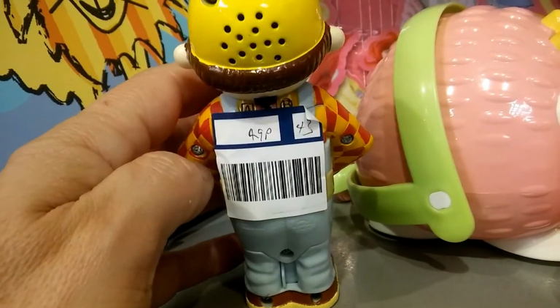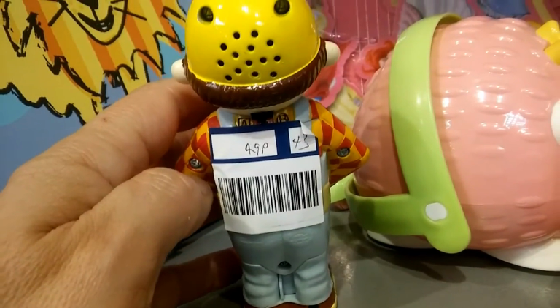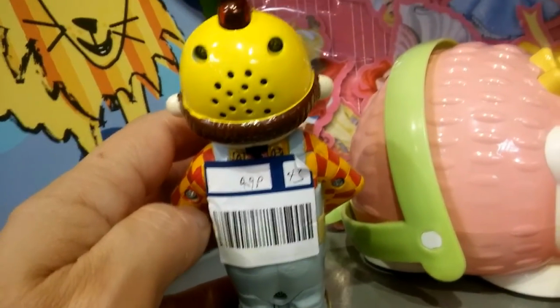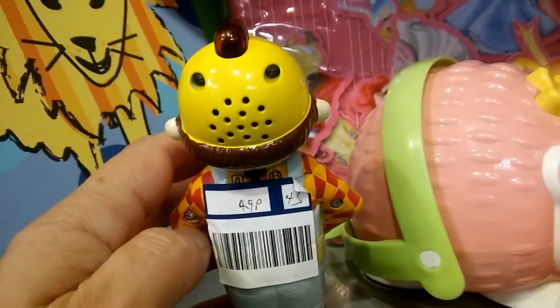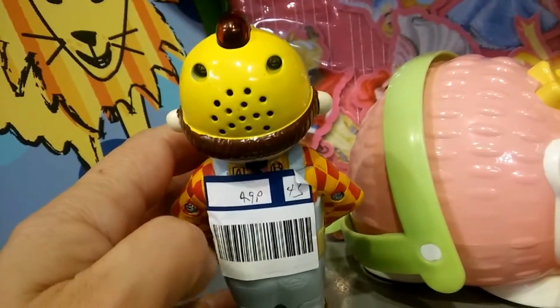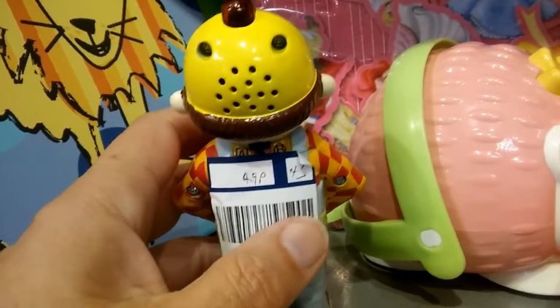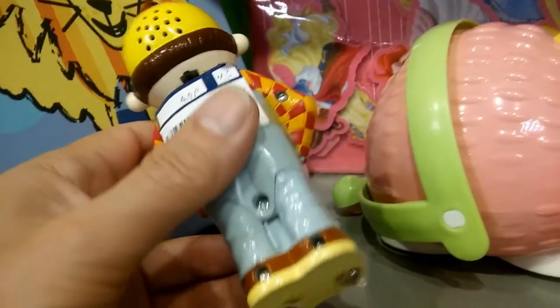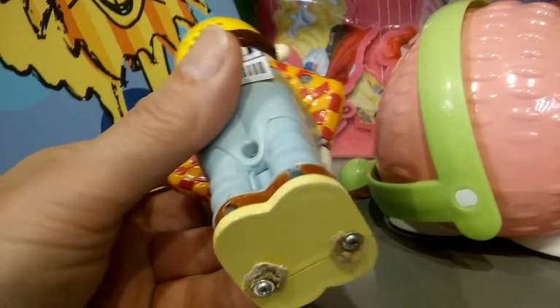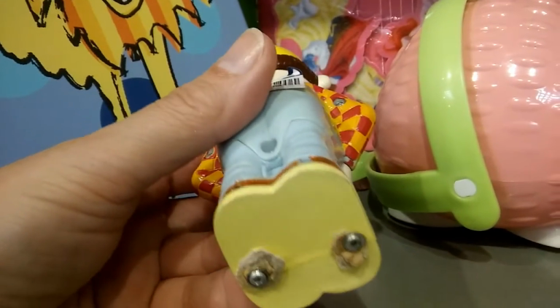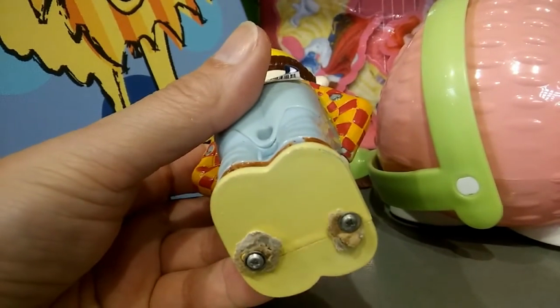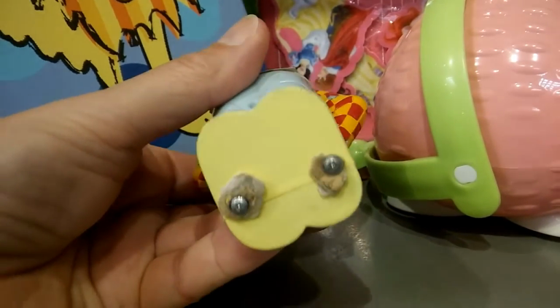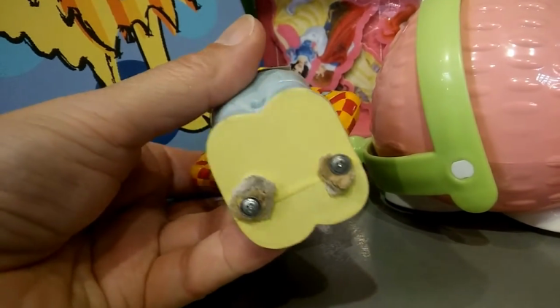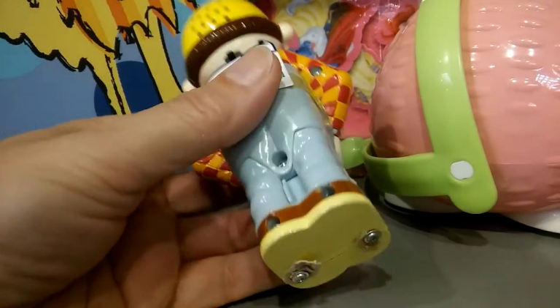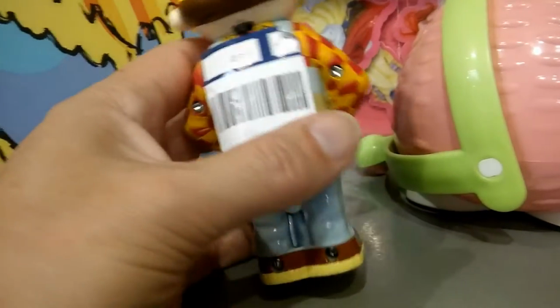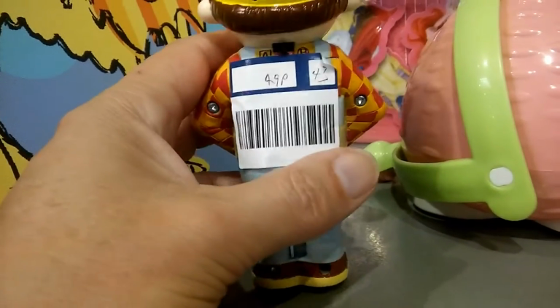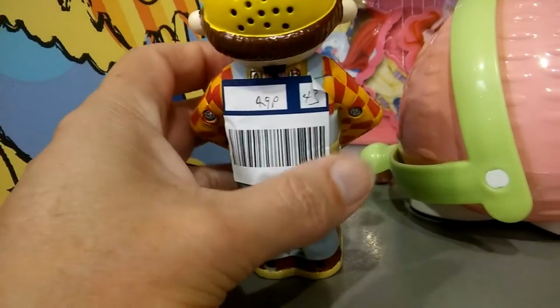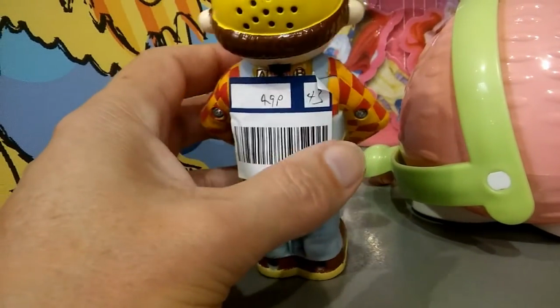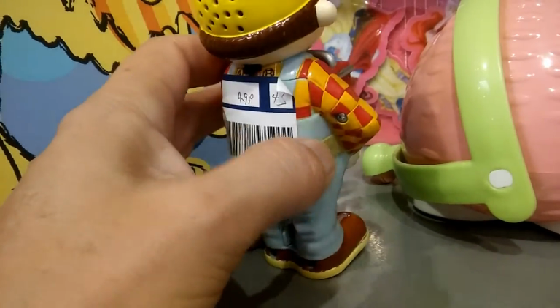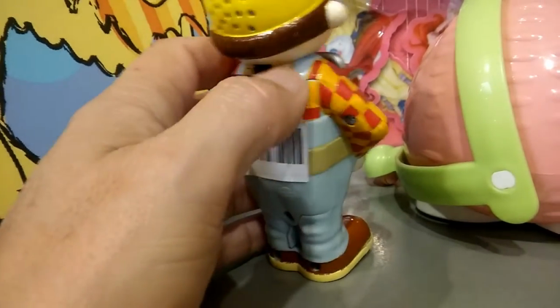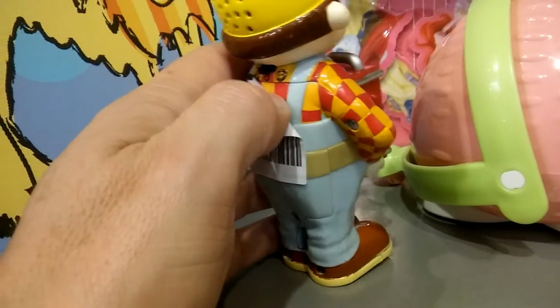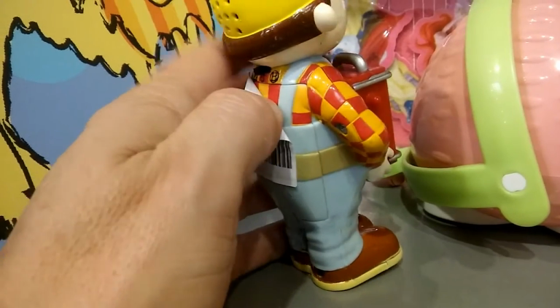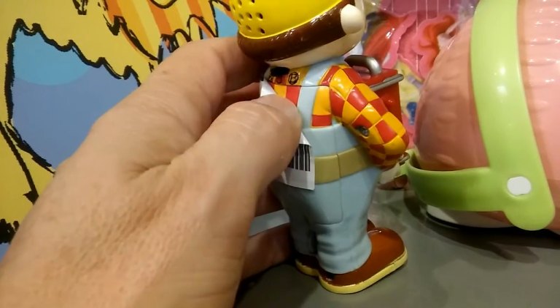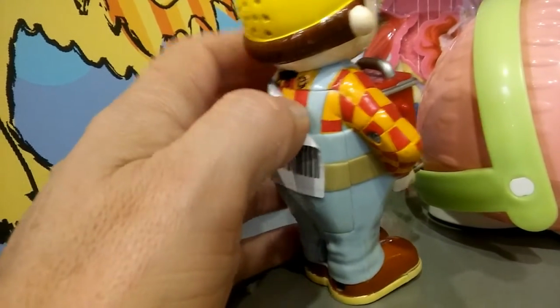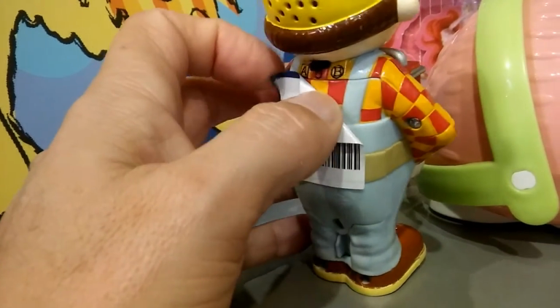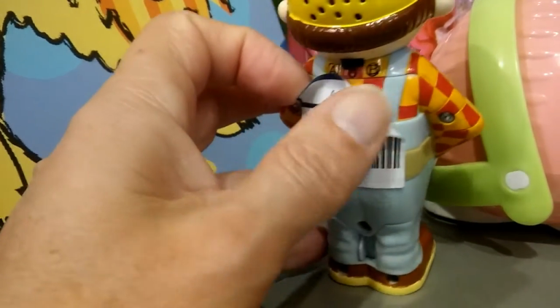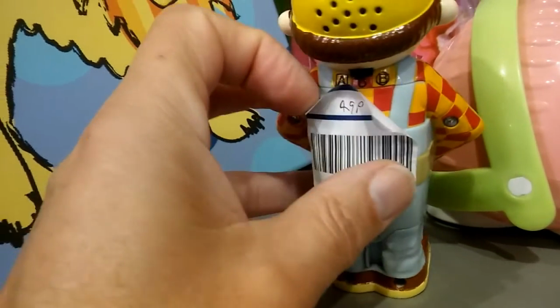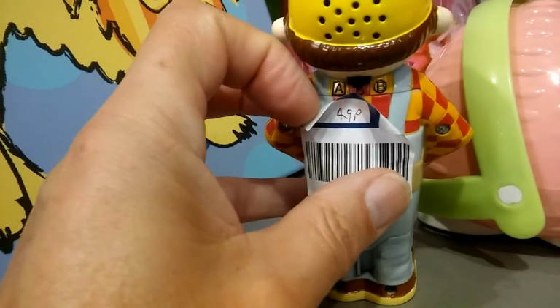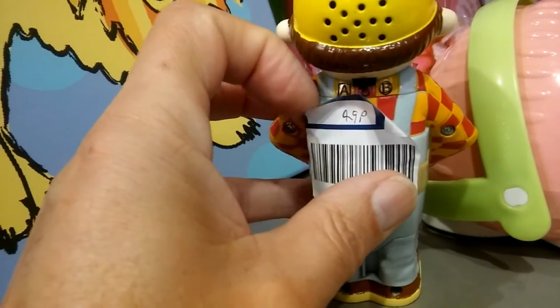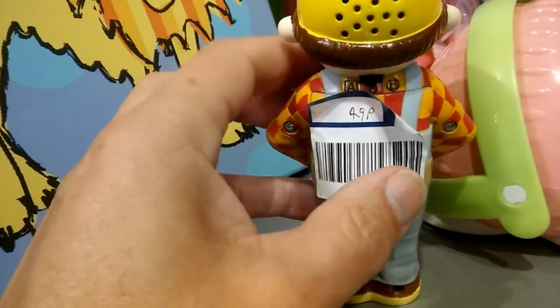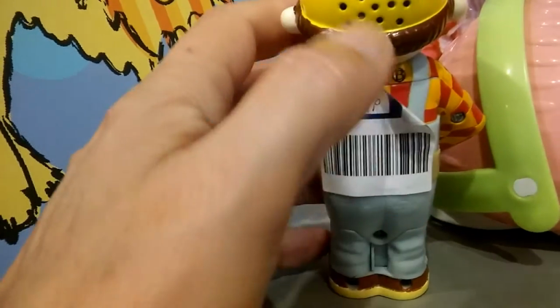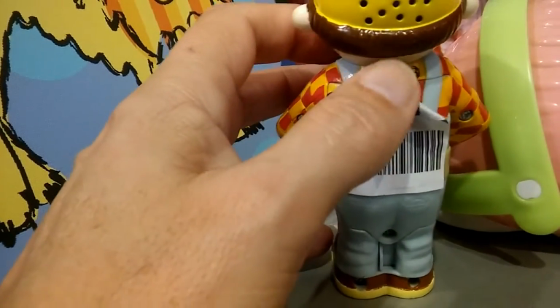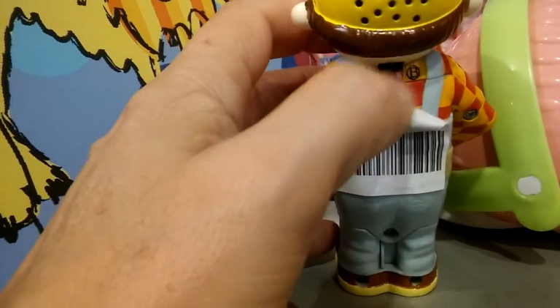This time it looks like a Bob the Builder figure. He's got buttons on him and he talks to you depending on which button you press. I'm not sure whether he might have some sort of infrared control.